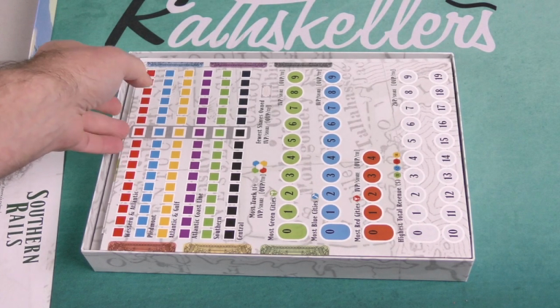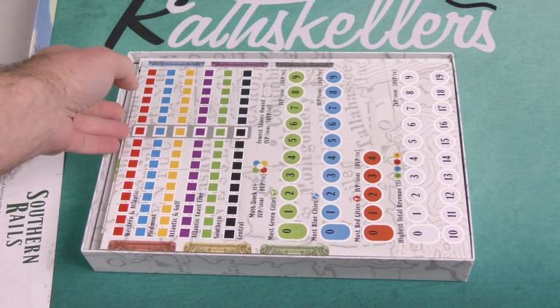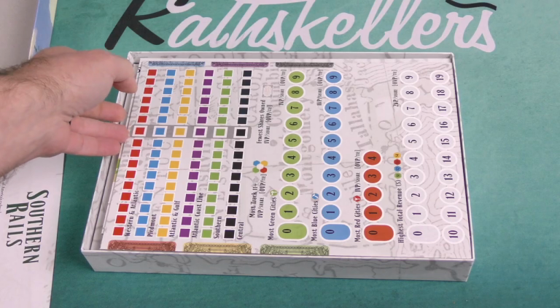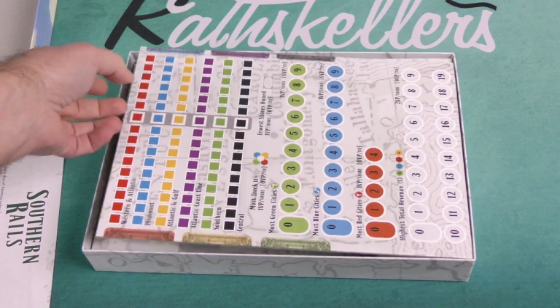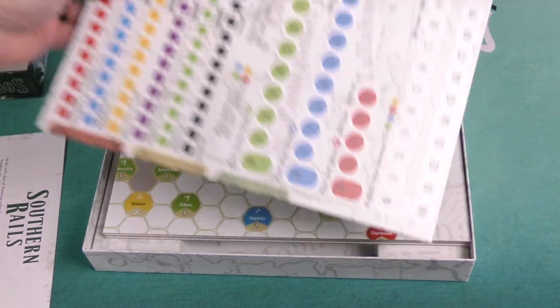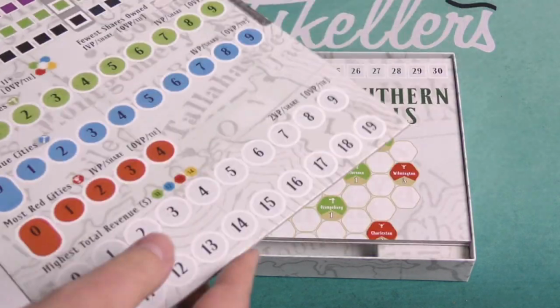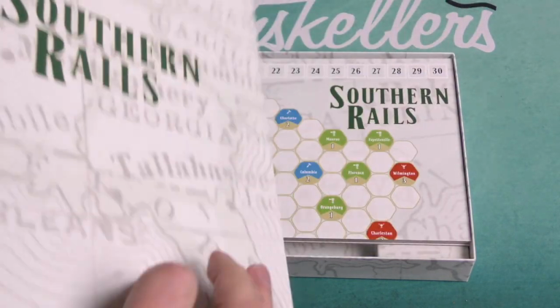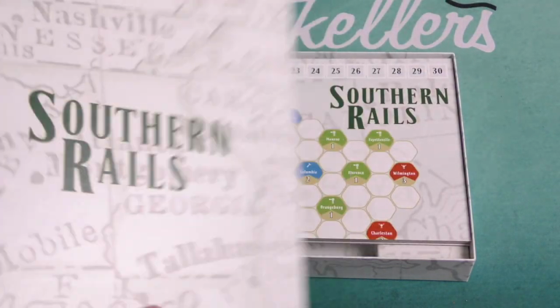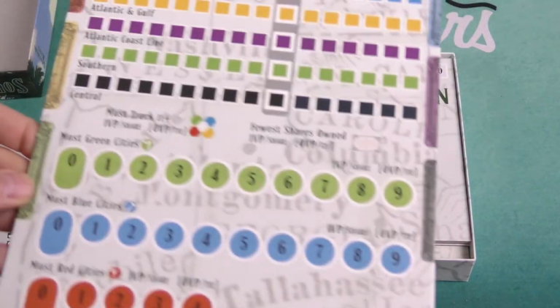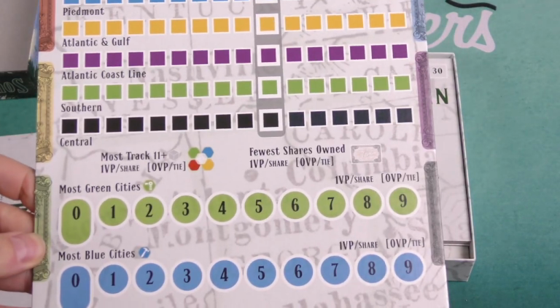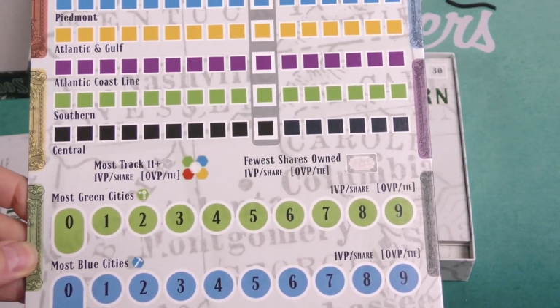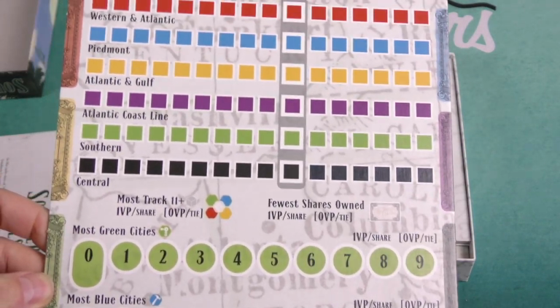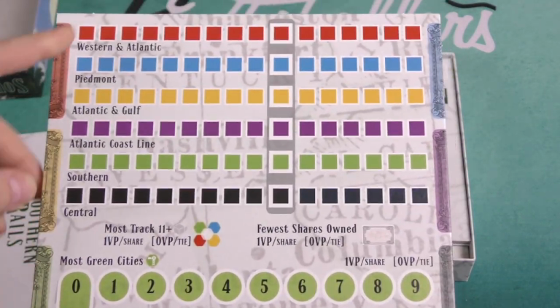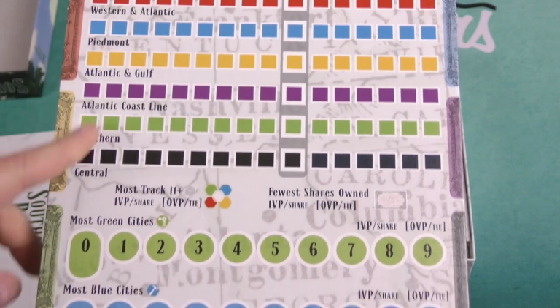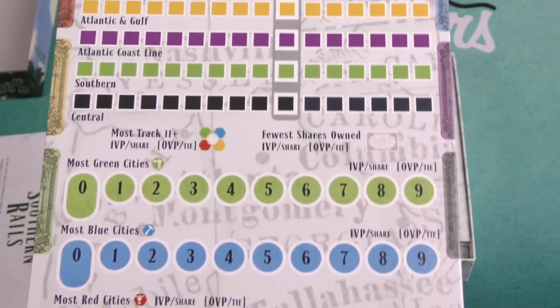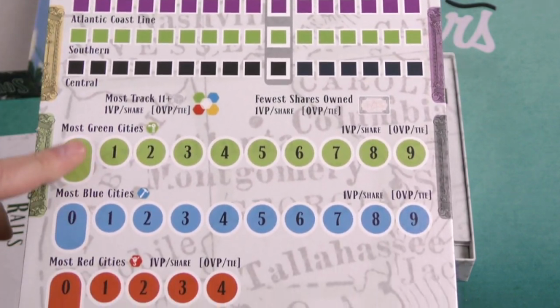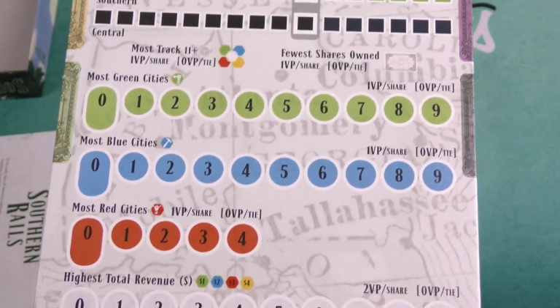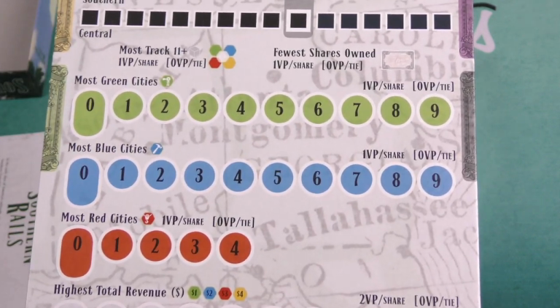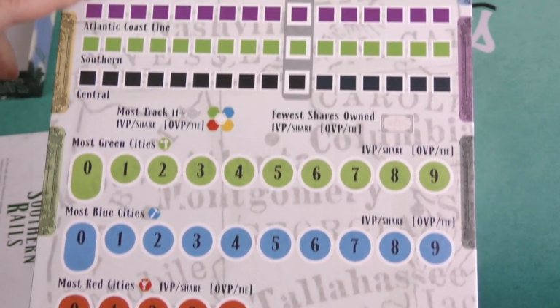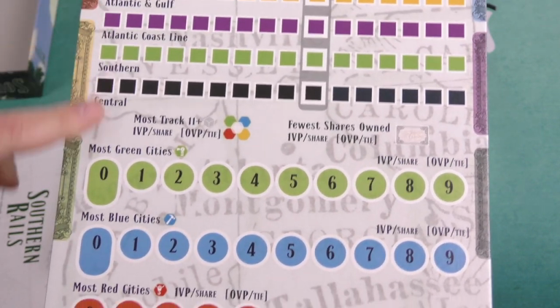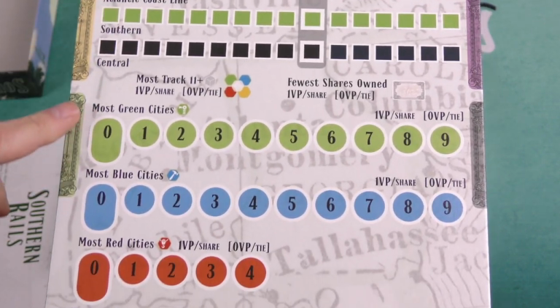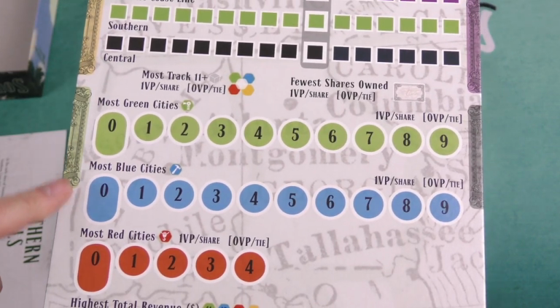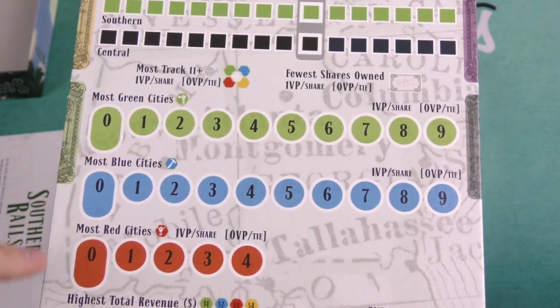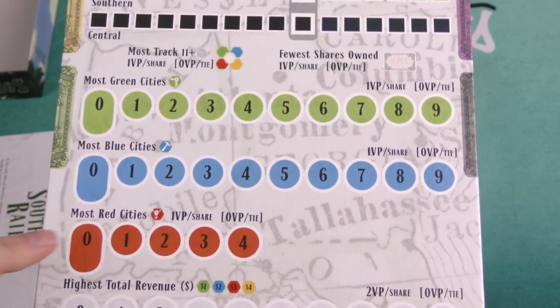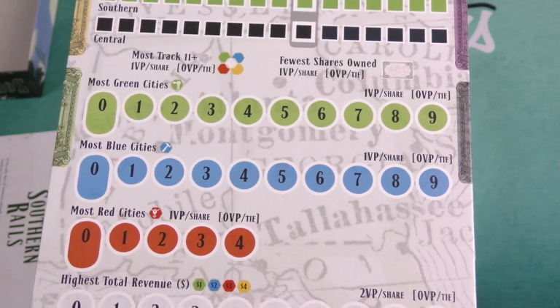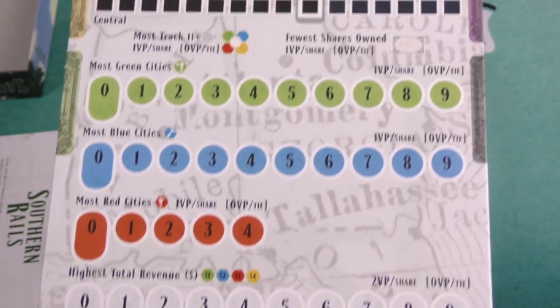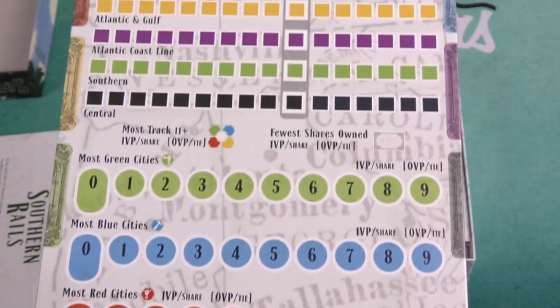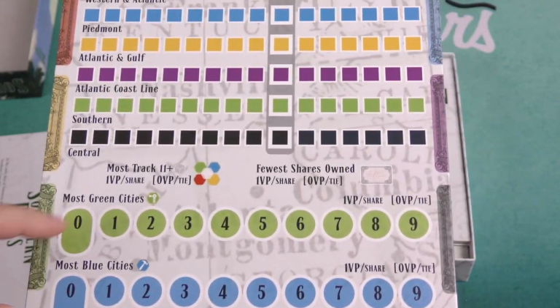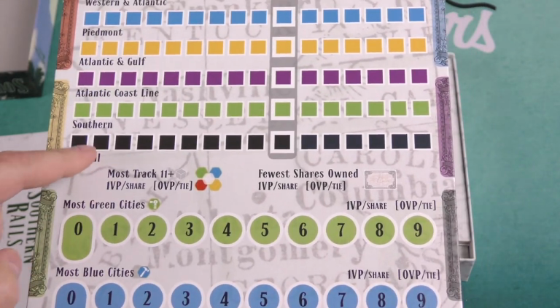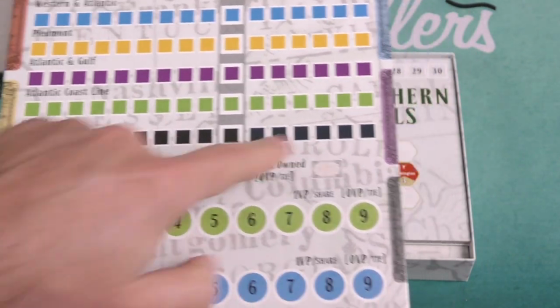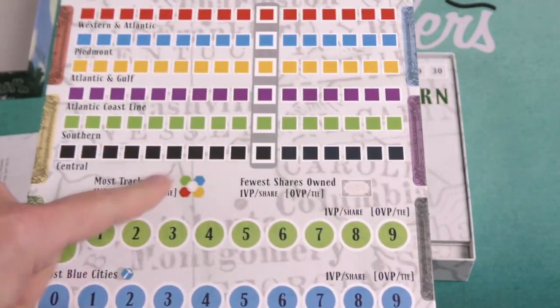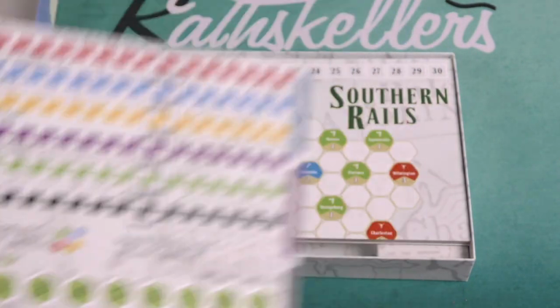Here we have a sideboard with our different scoring categories: most green cities, most blue cities, most red cities, highest total revenue, and the different shares.